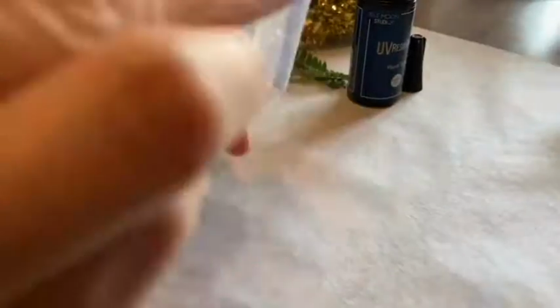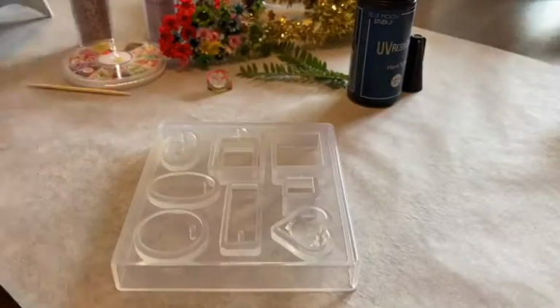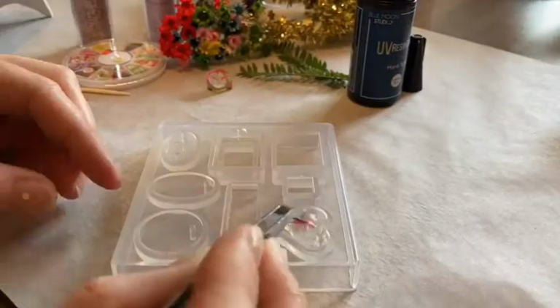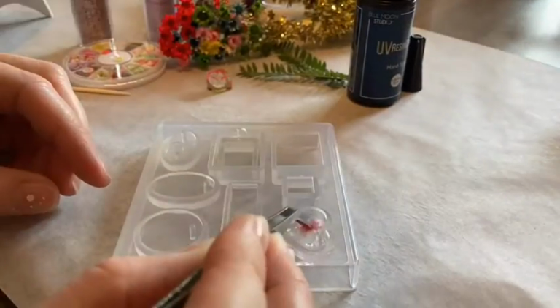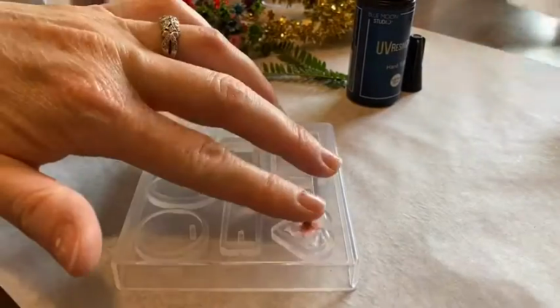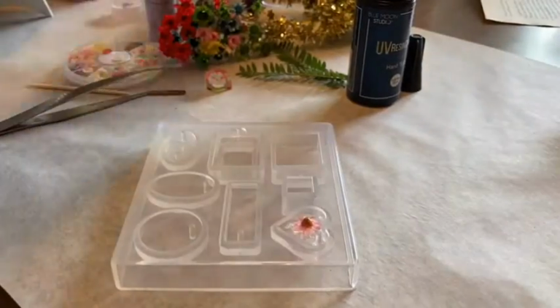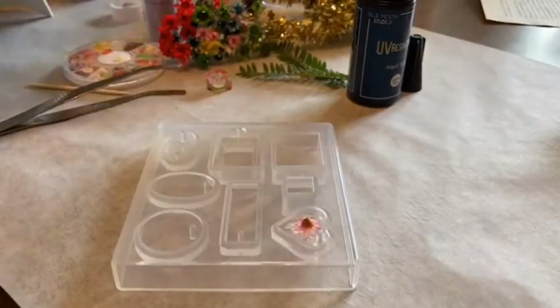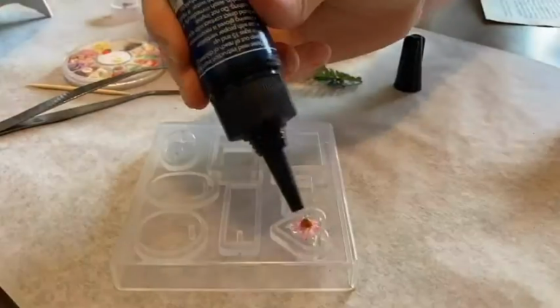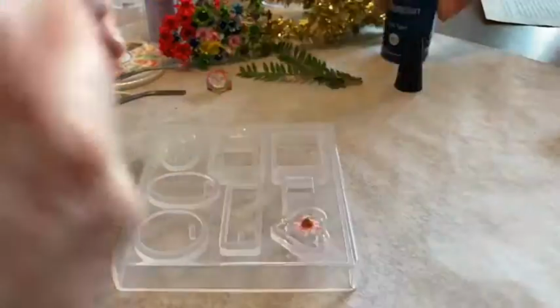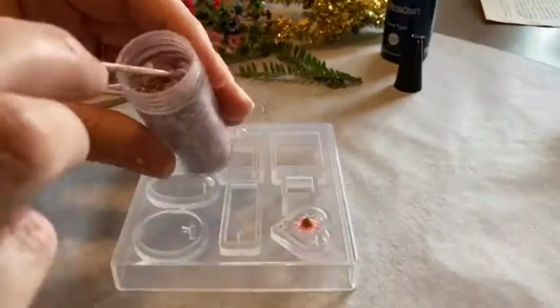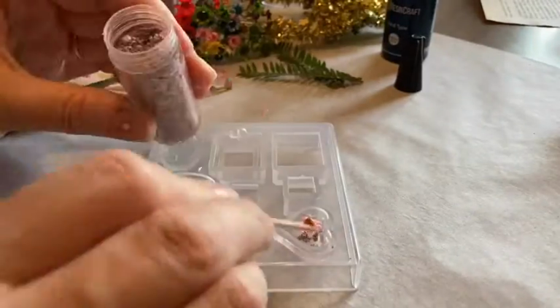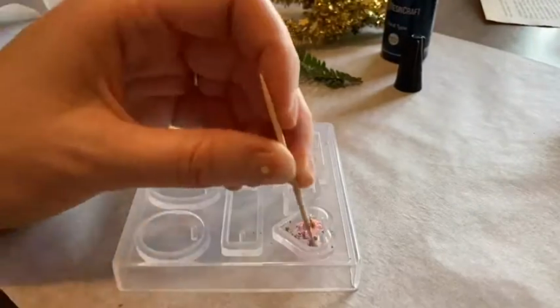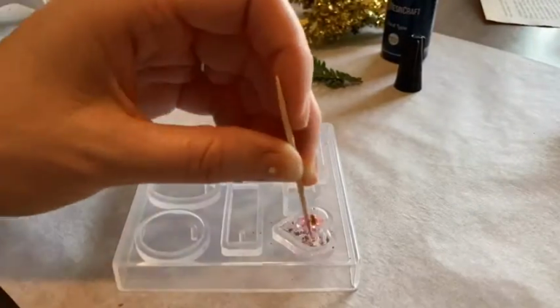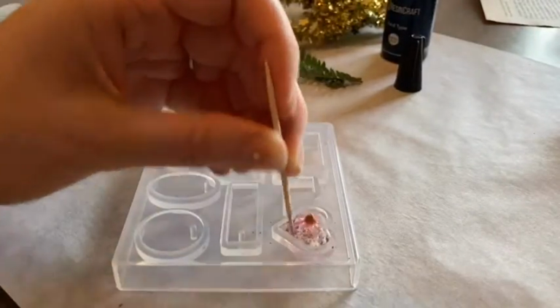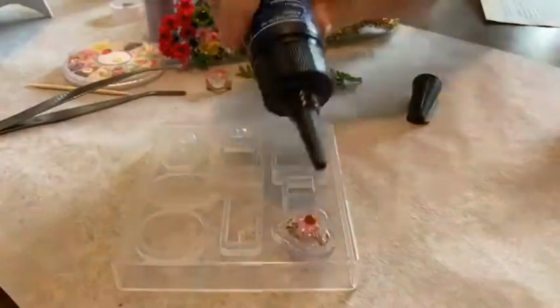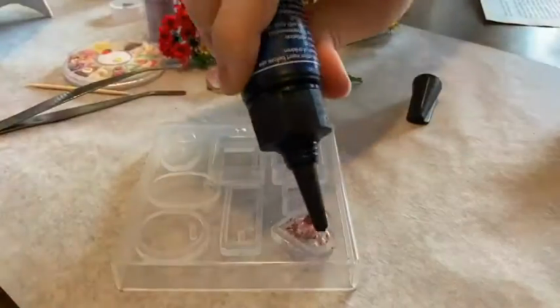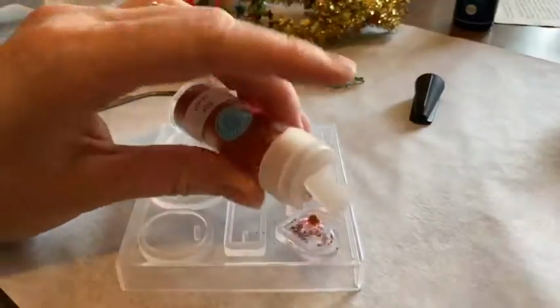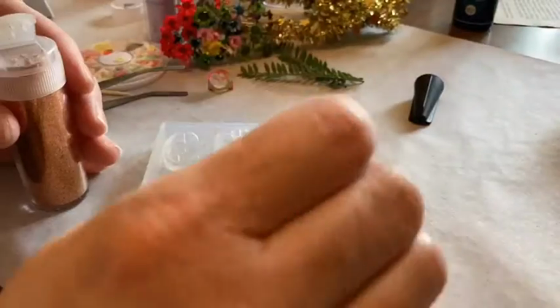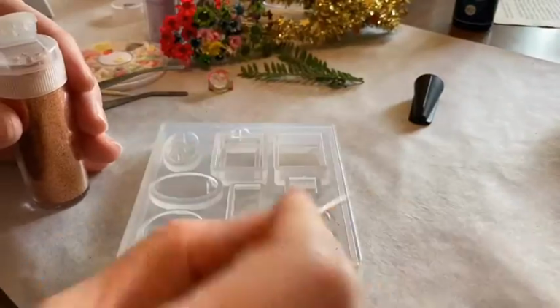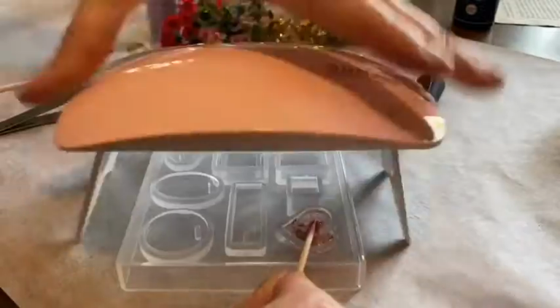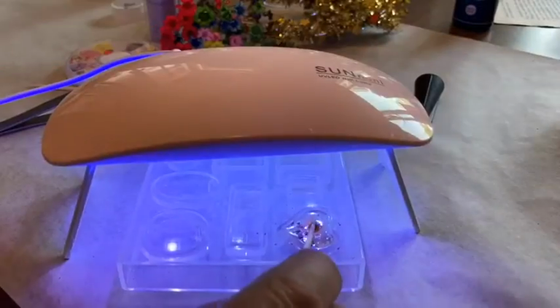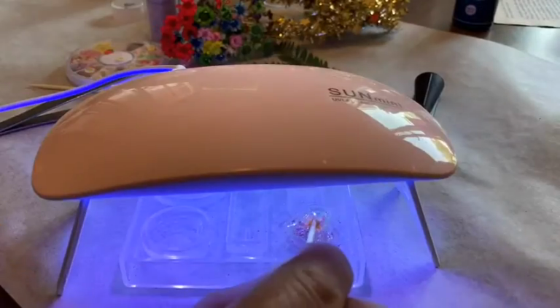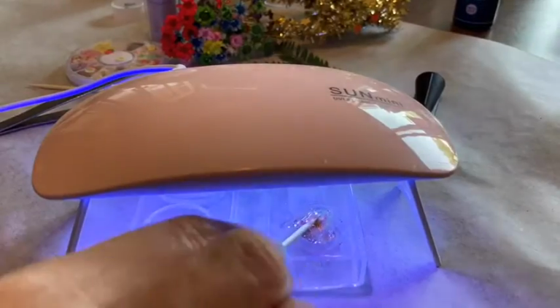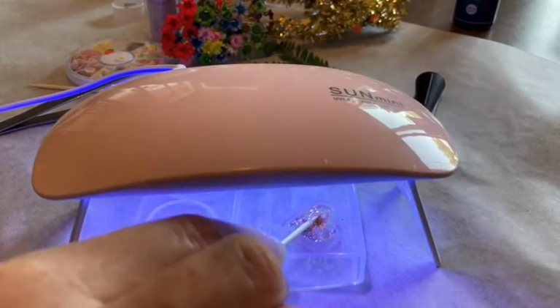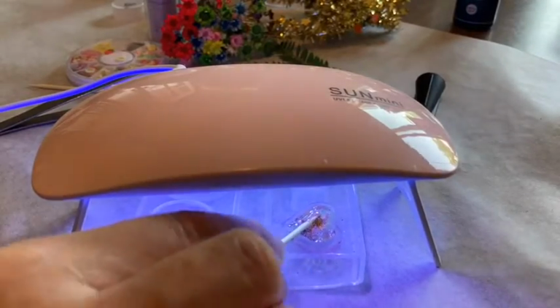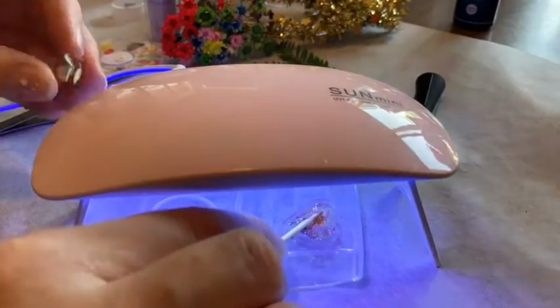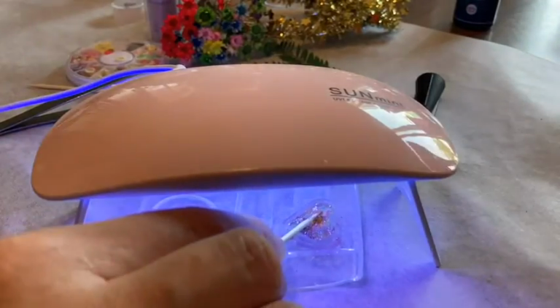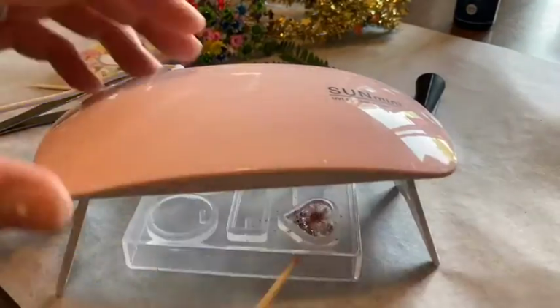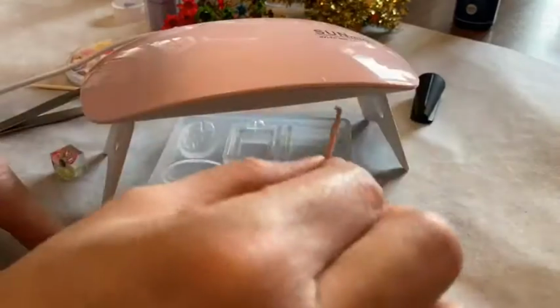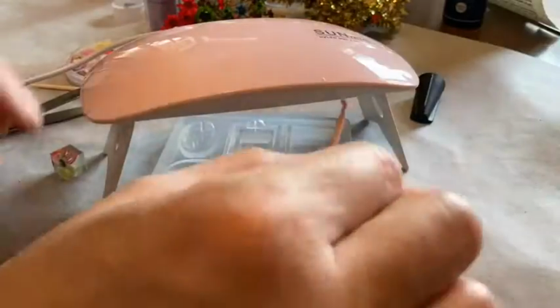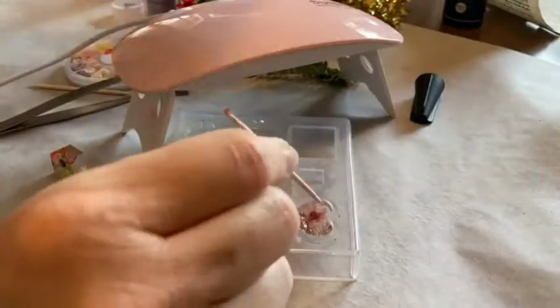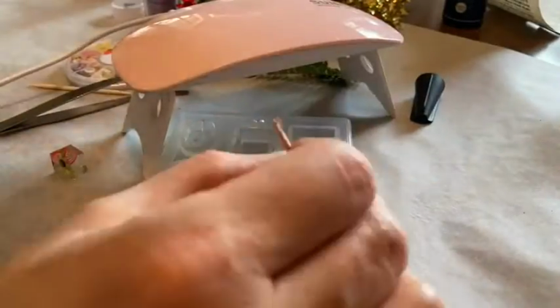For the next one, I used a little flower inside the resin with some glitter, and I just held it down with a toothpick while it was curing so it wouldn't pop up.